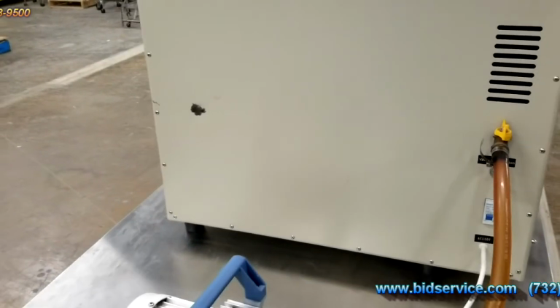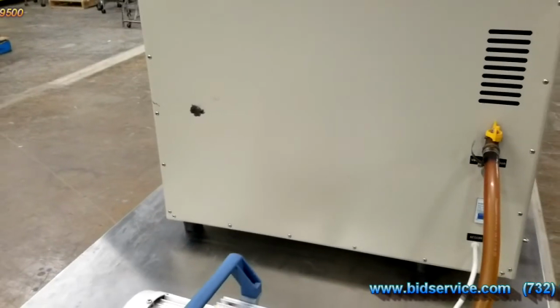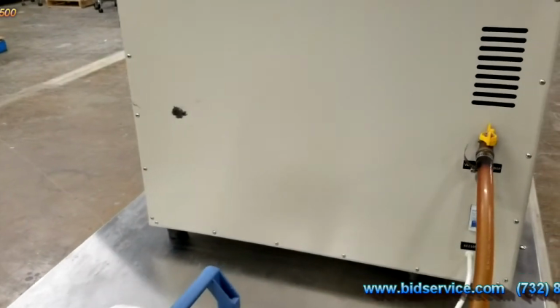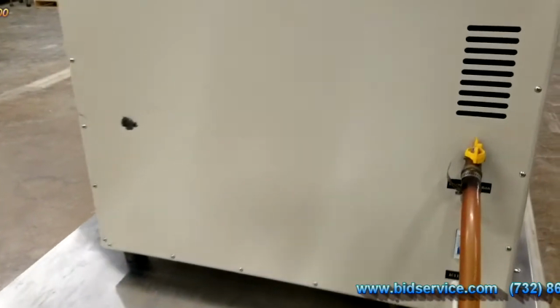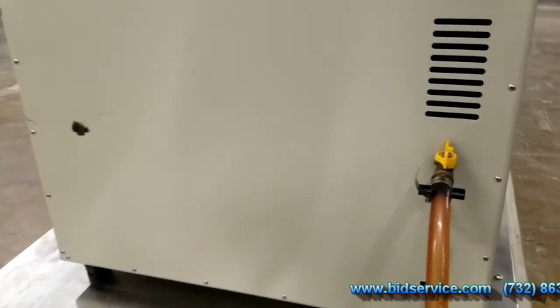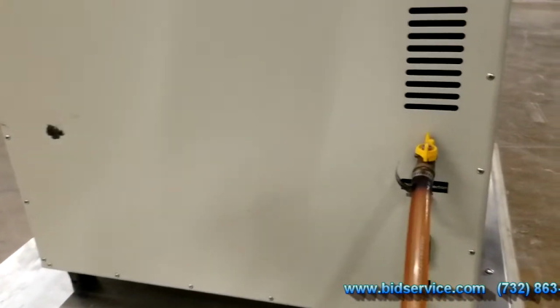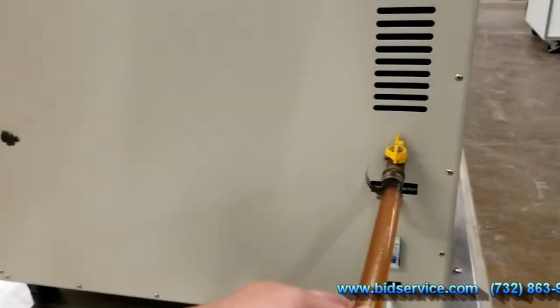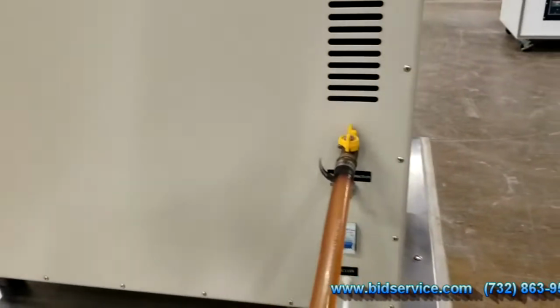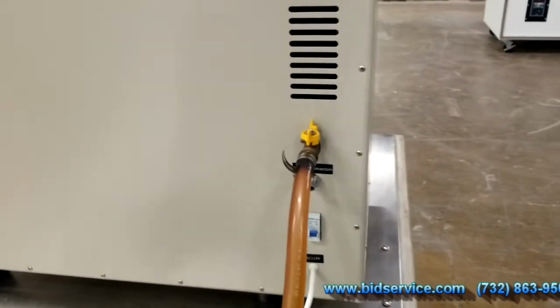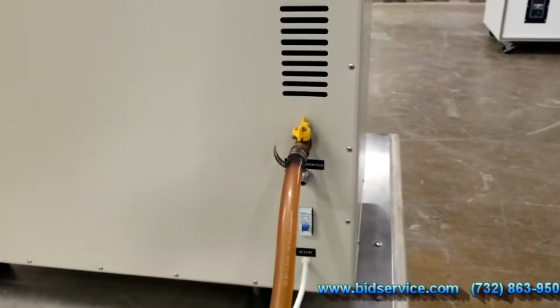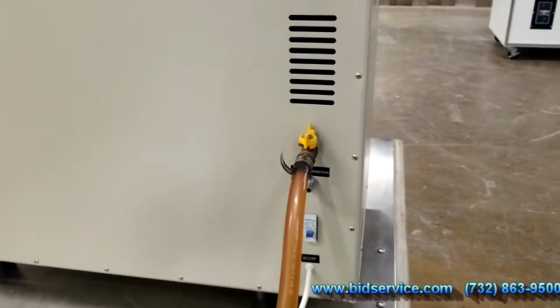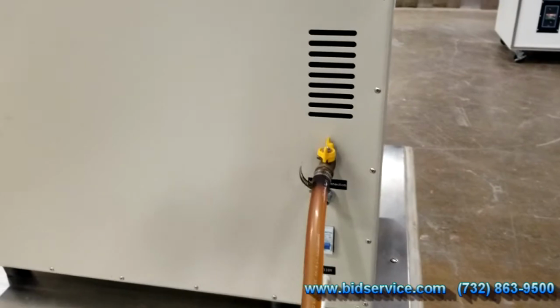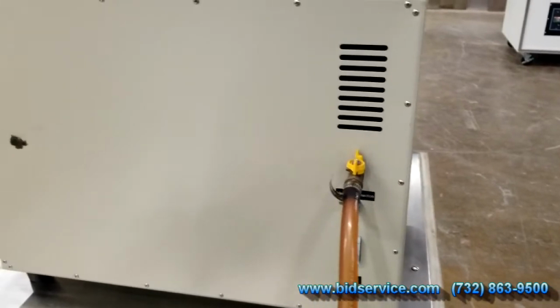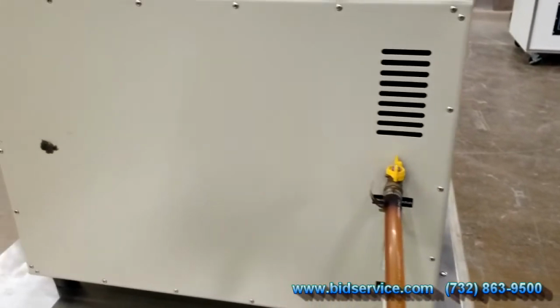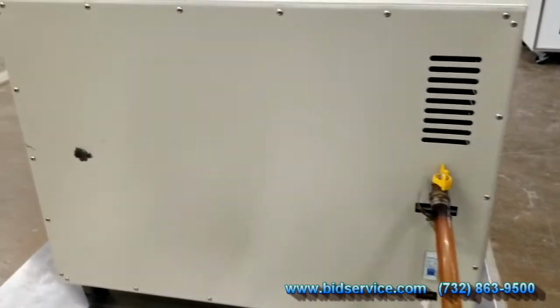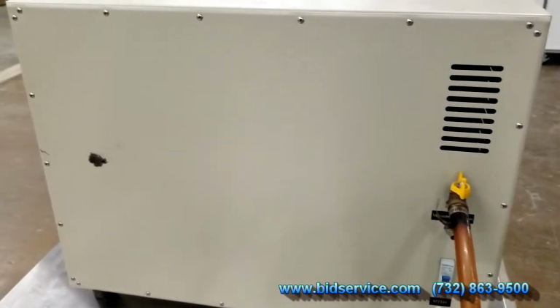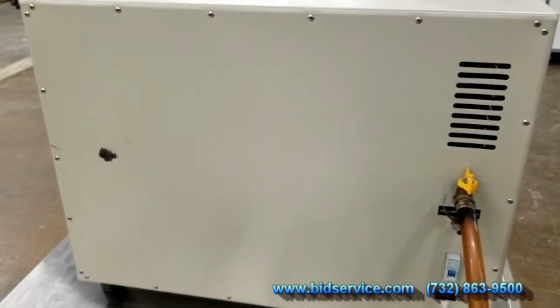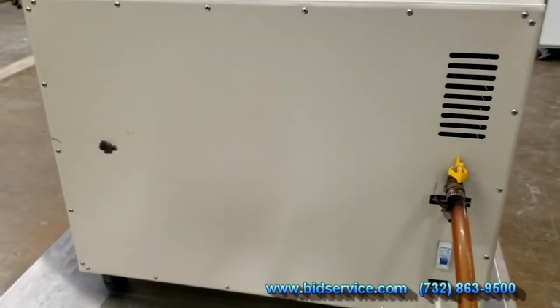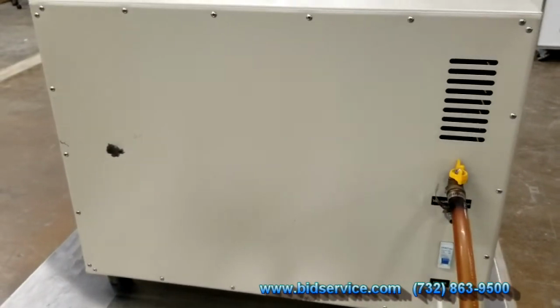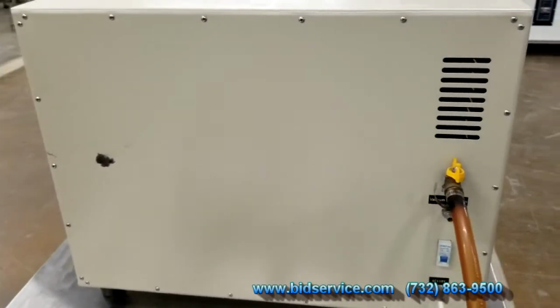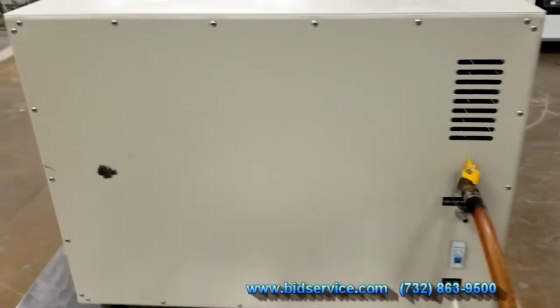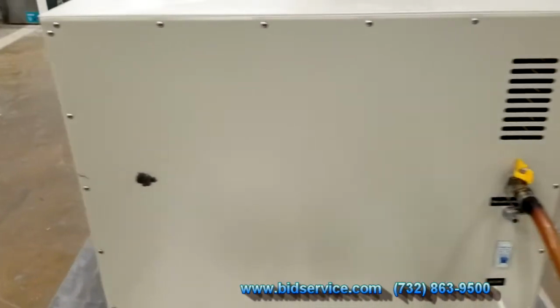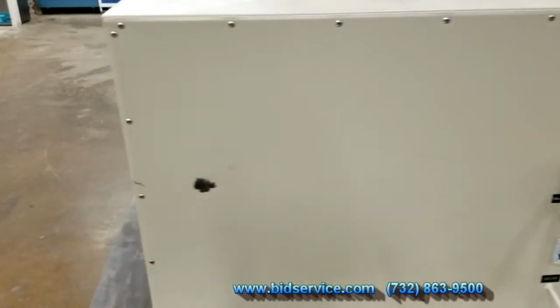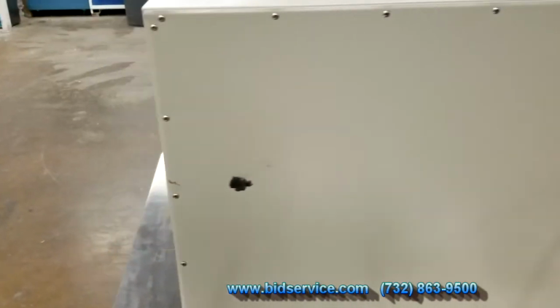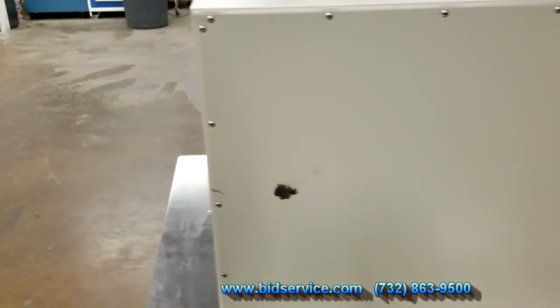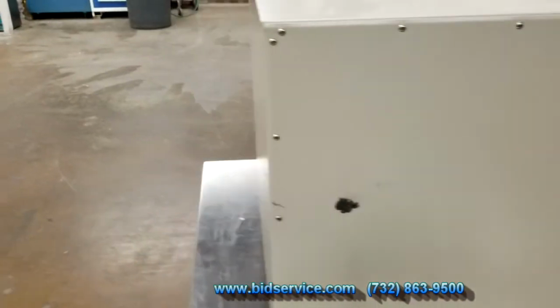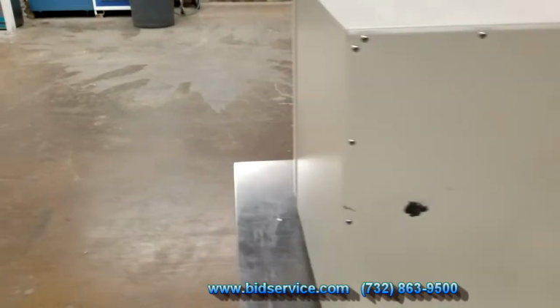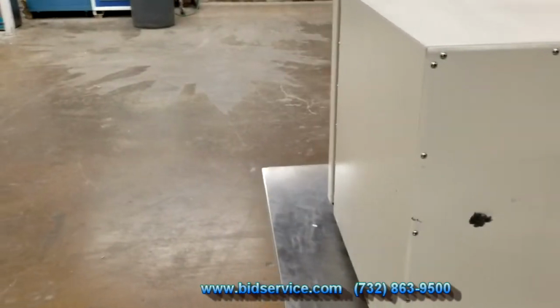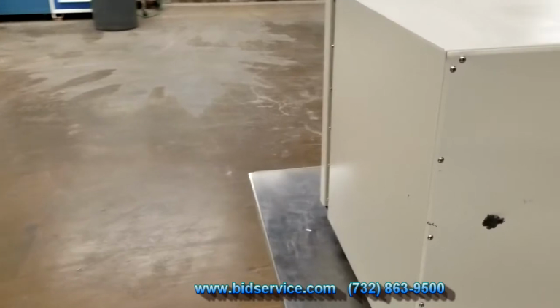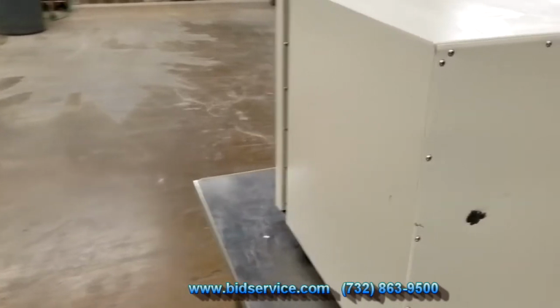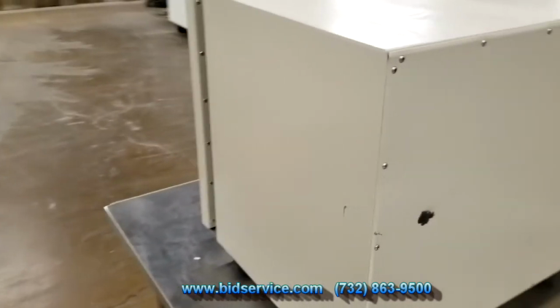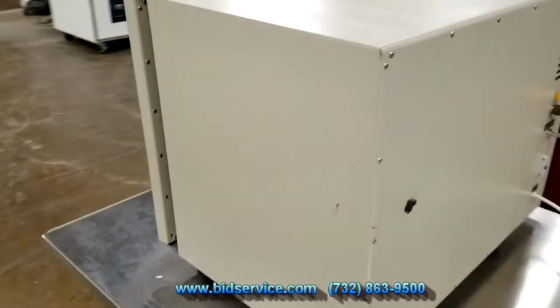You do have to hook up a vacuum to this — it does not come with a vacuum. Here's the other side.